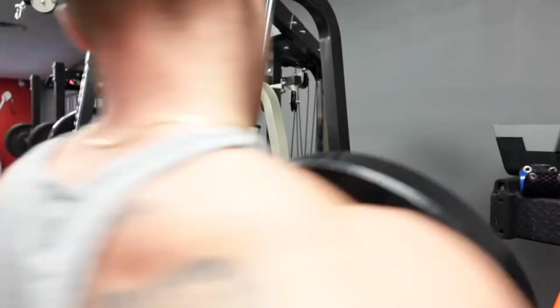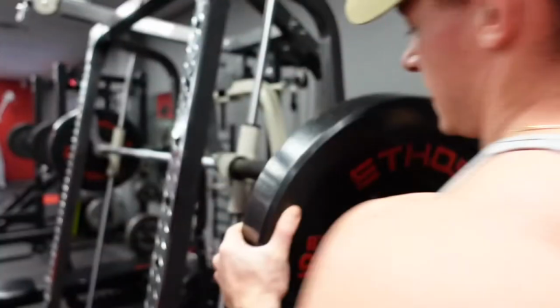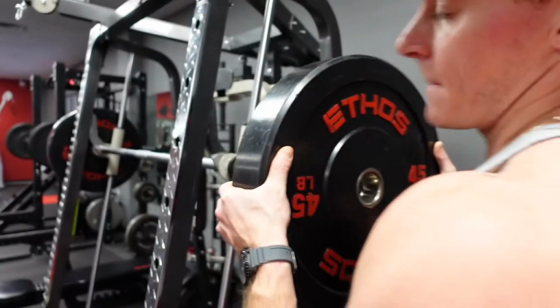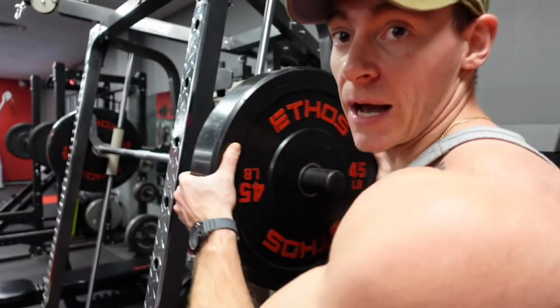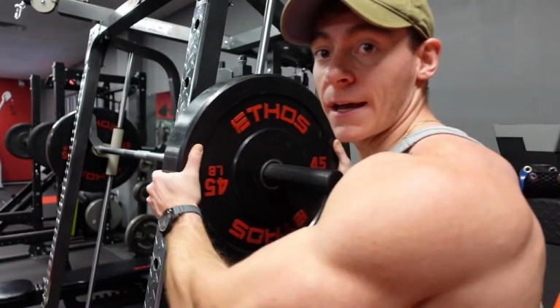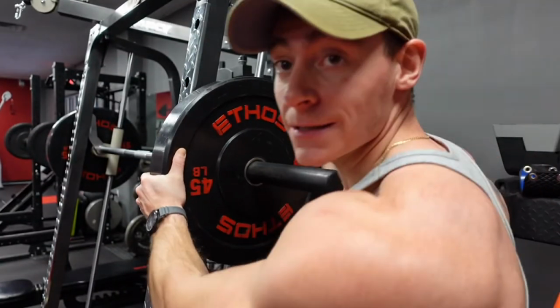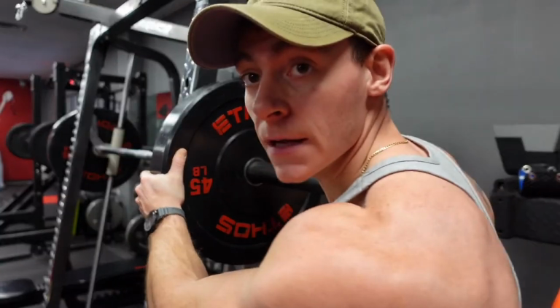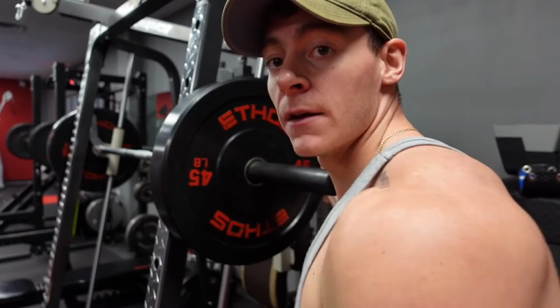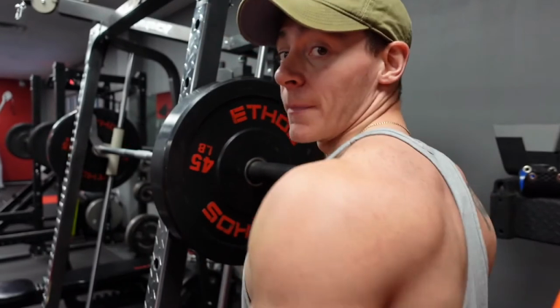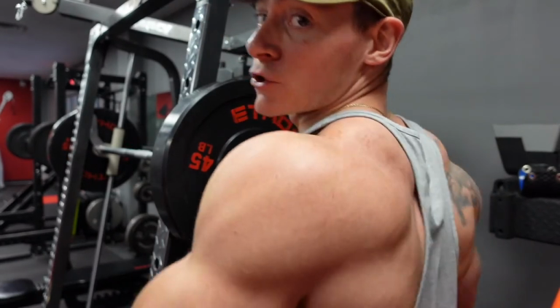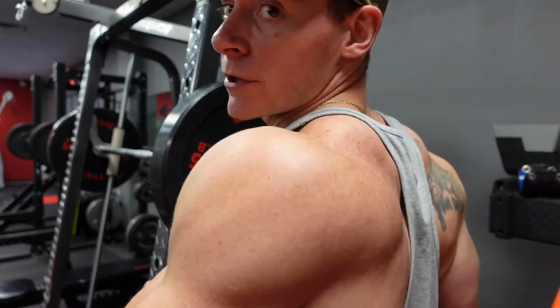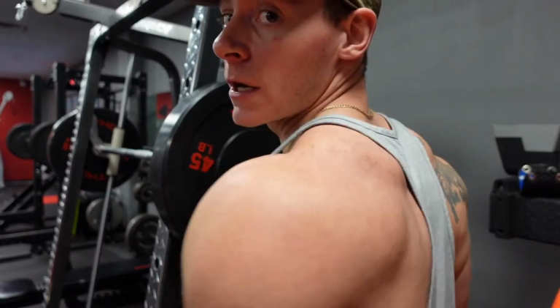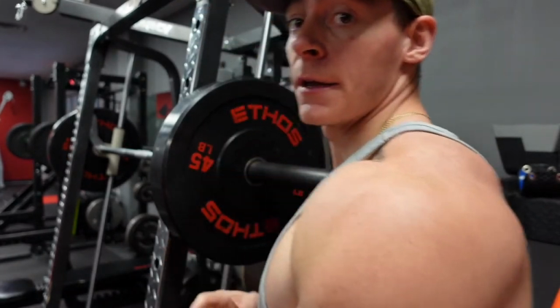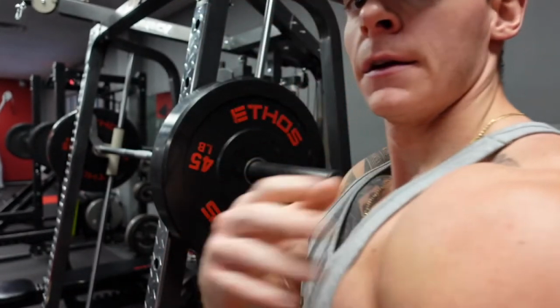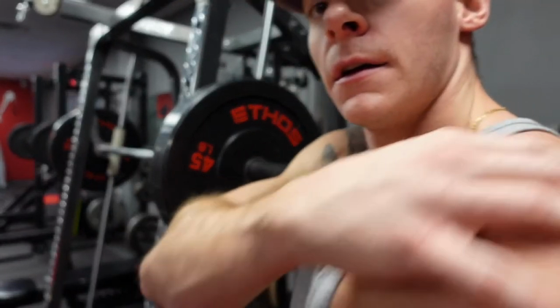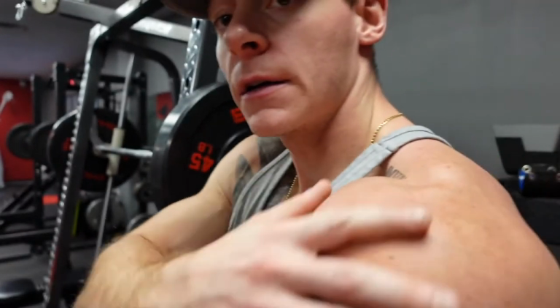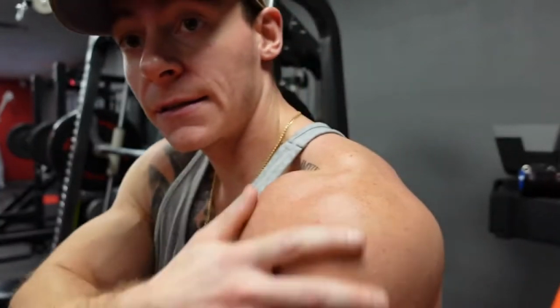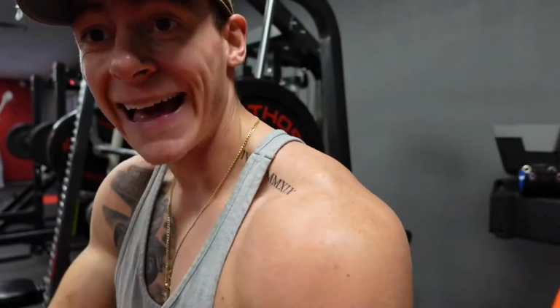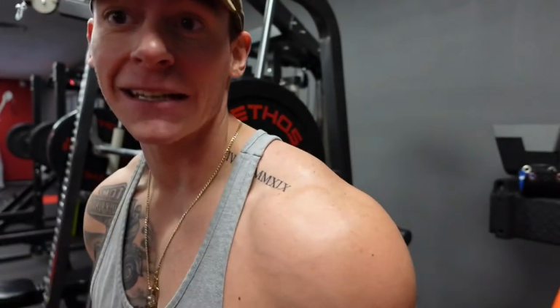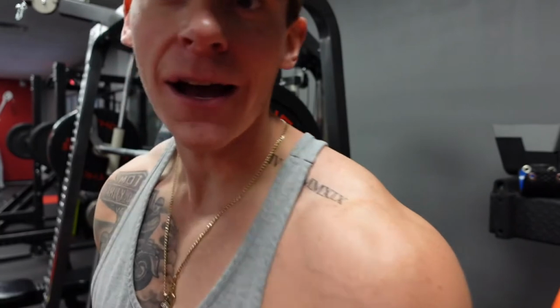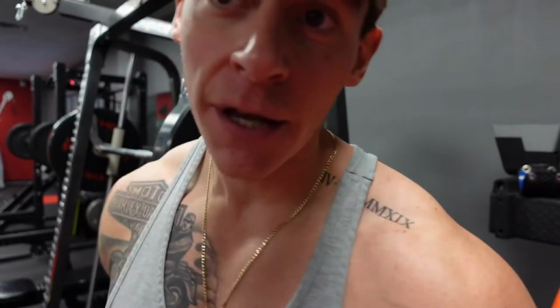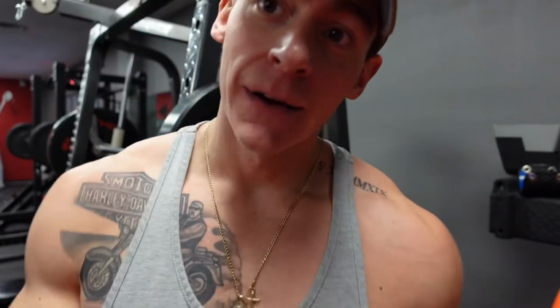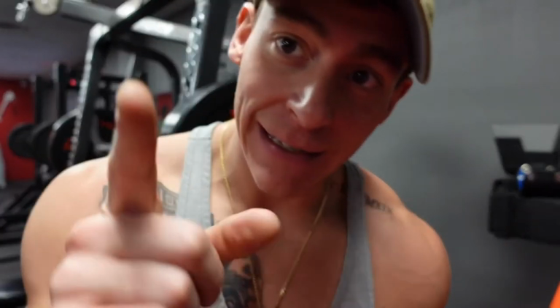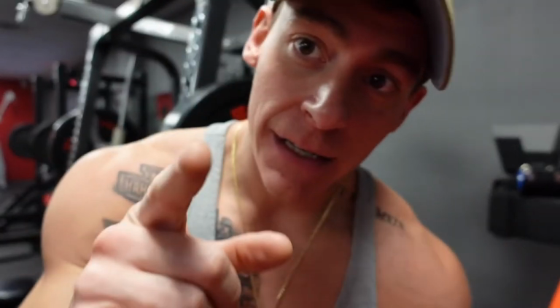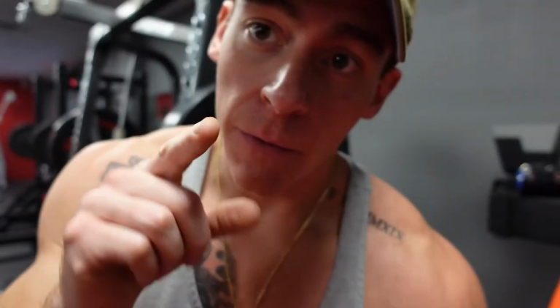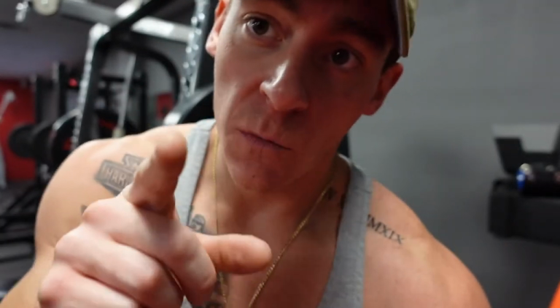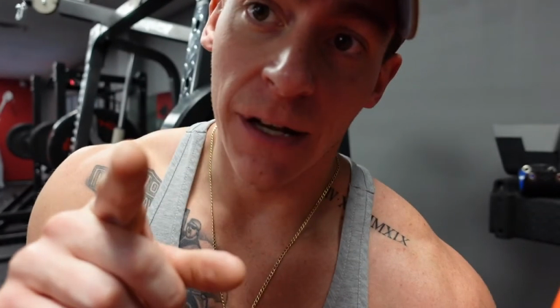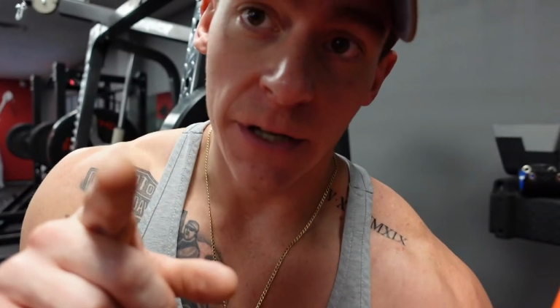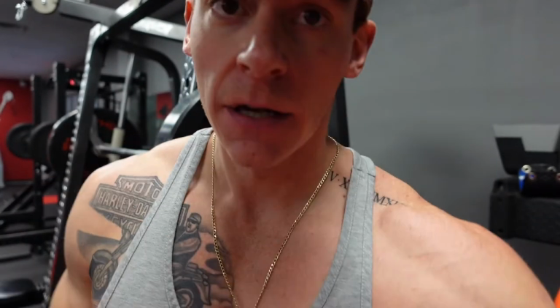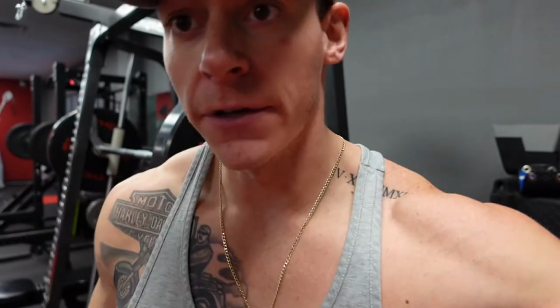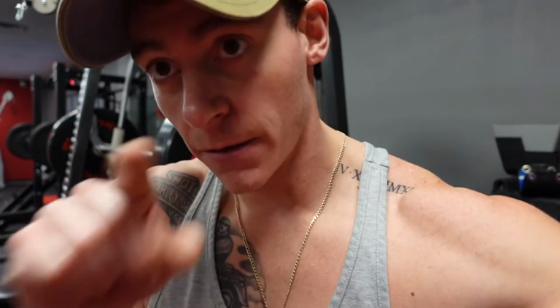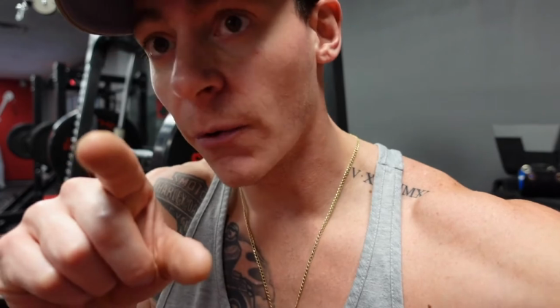We're gonna hit some behind the neck presses for the back of the shoulders — get these things nice and round. We're gonna hit some more rear delts after this. Rear delts are the most important.